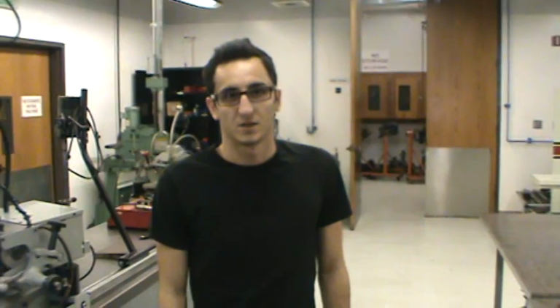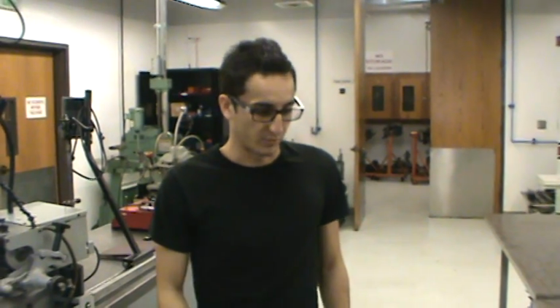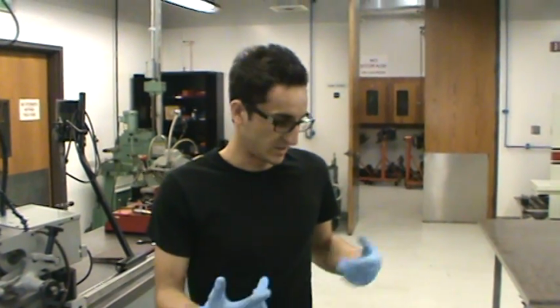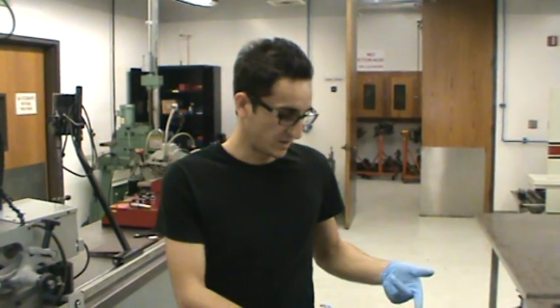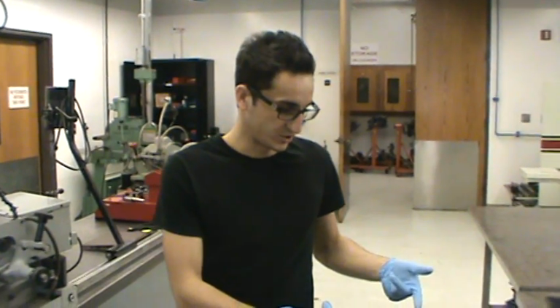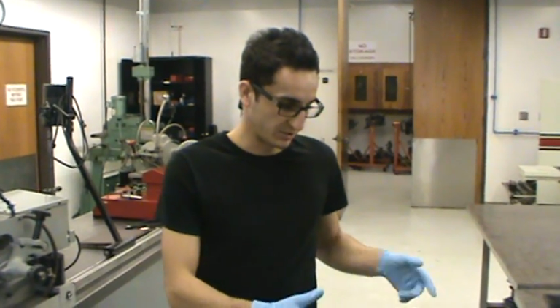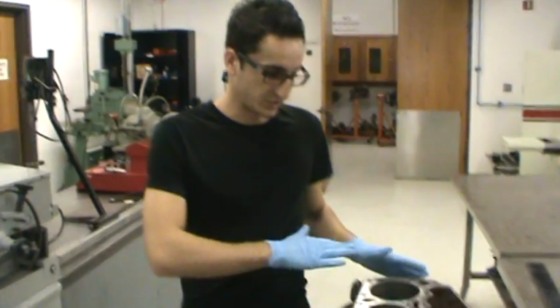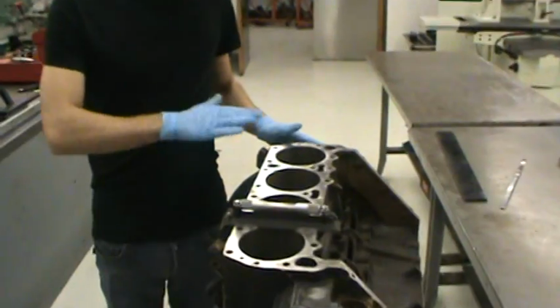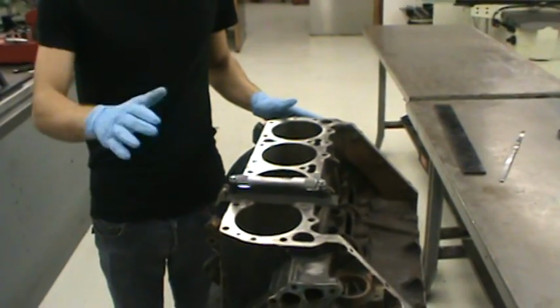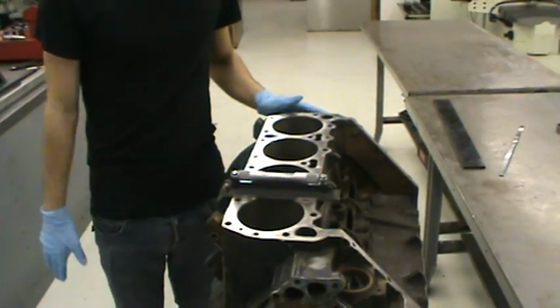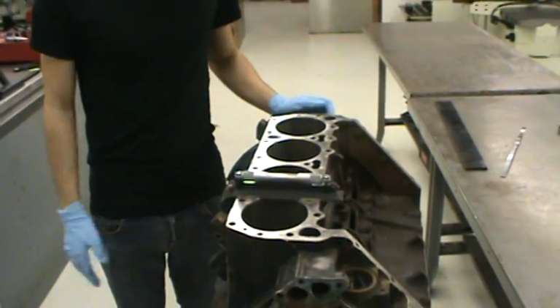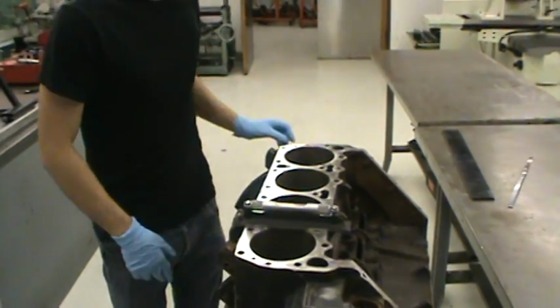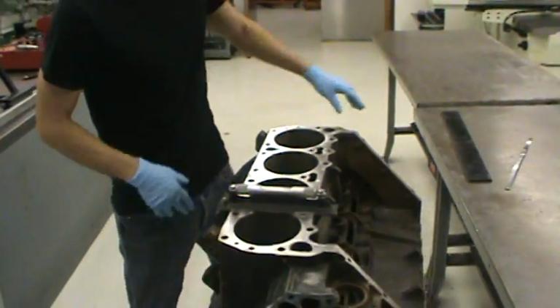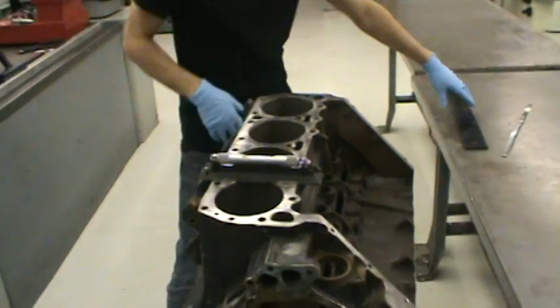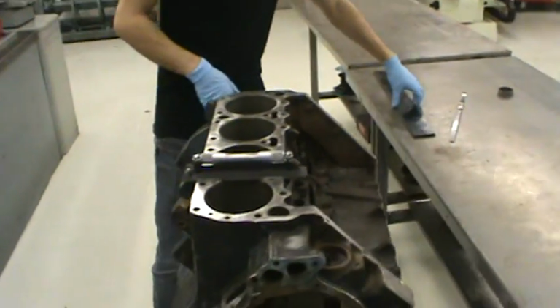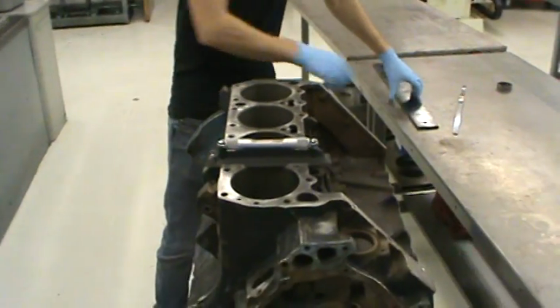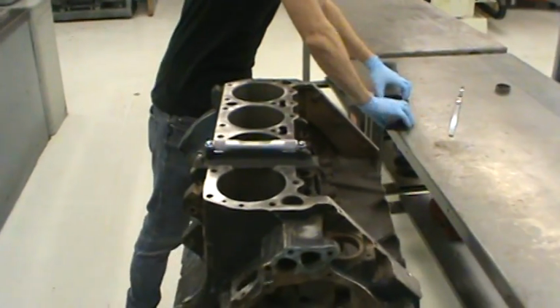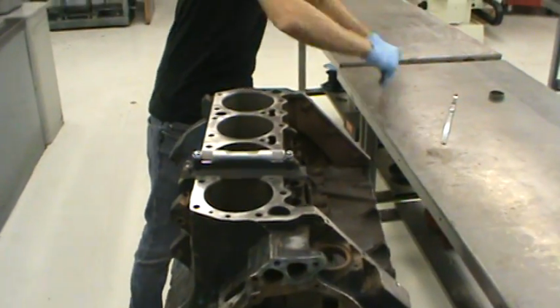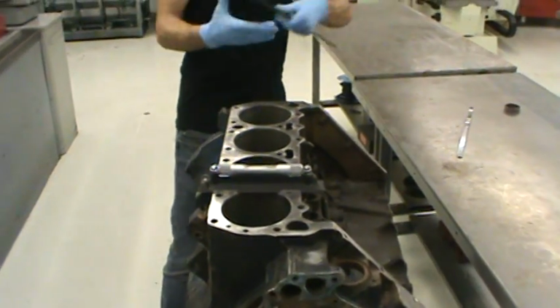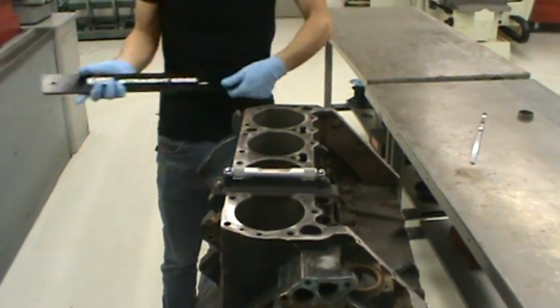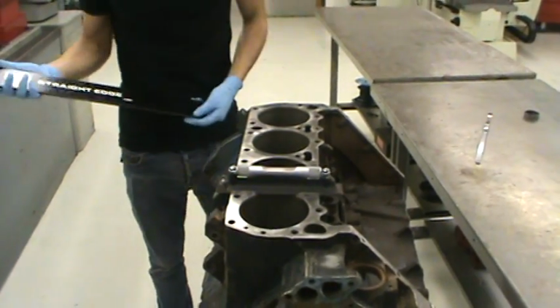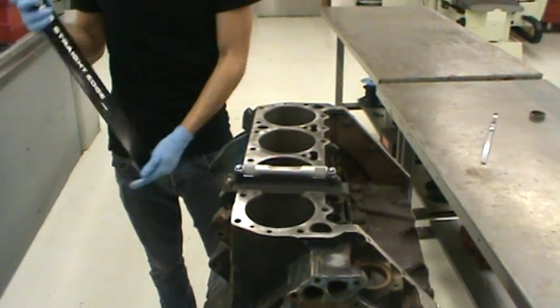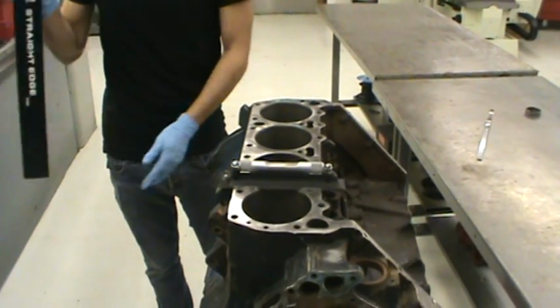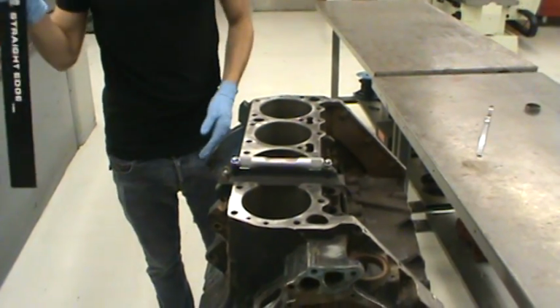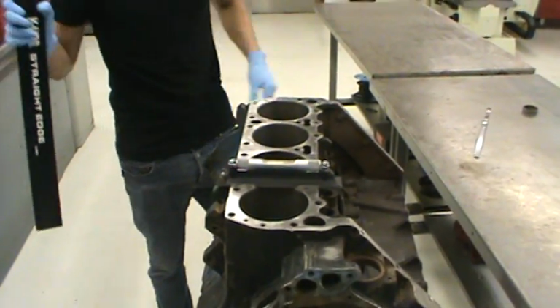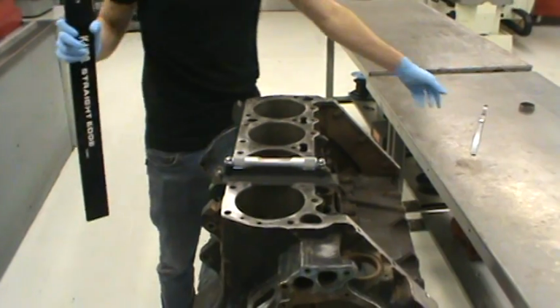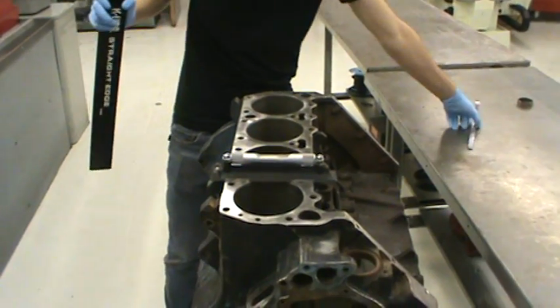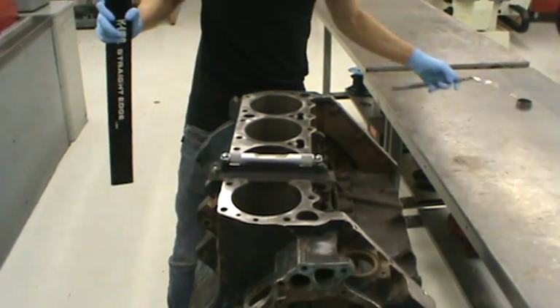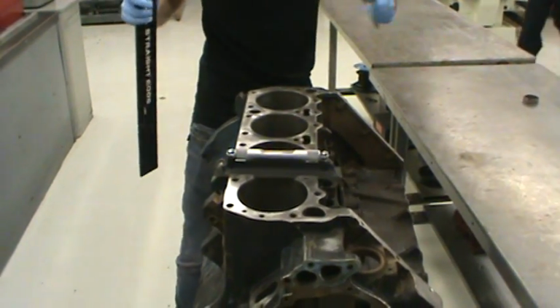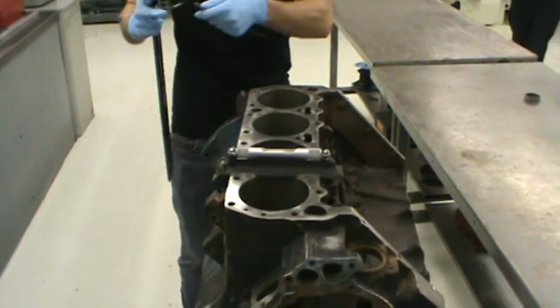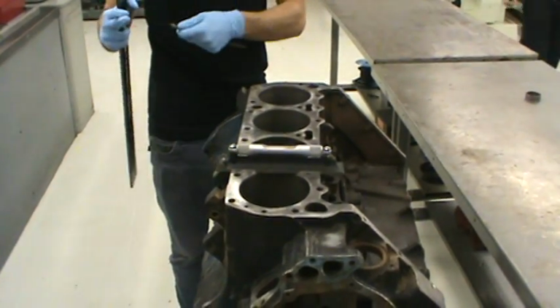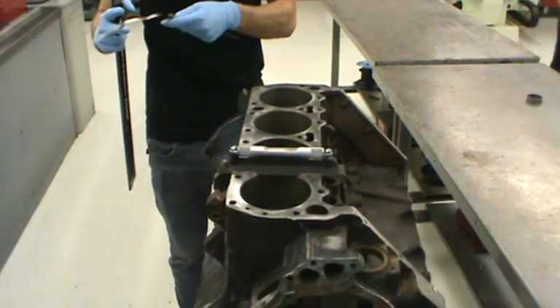We're here today to show you how to make sure that the deck of the block is true and that it's not warped. The tools you're going to need are a straight edge like this, and we'll use a feeler gauge as well.